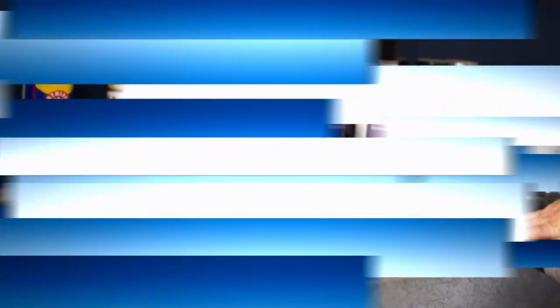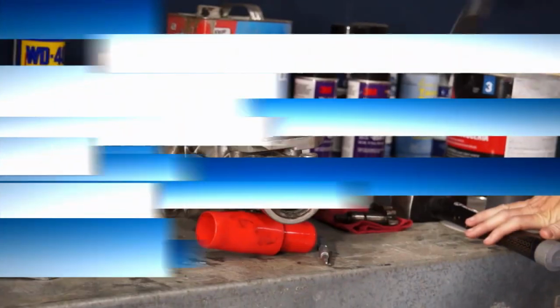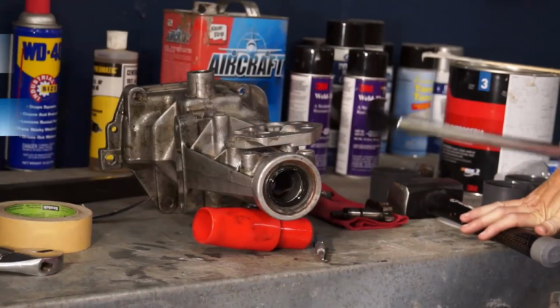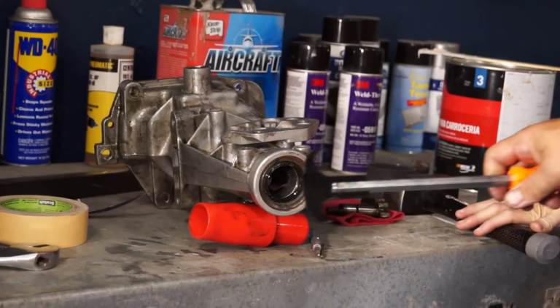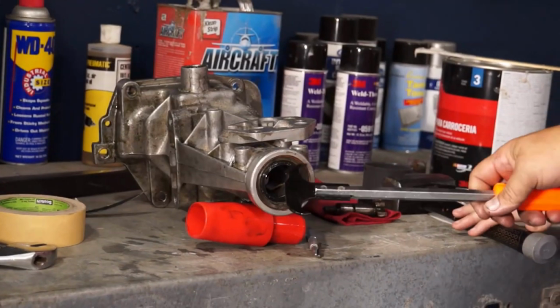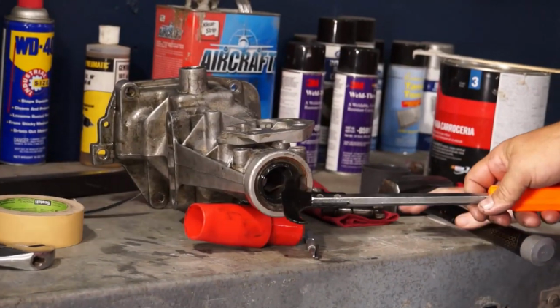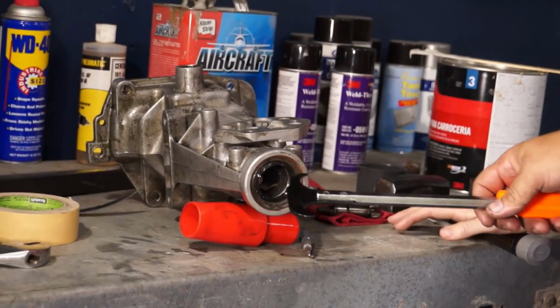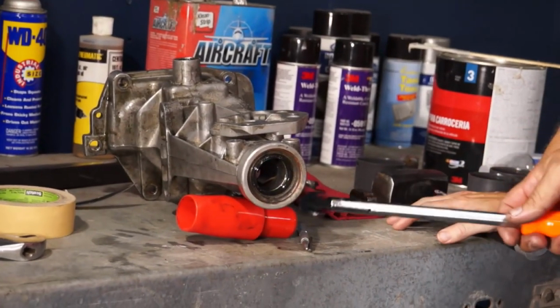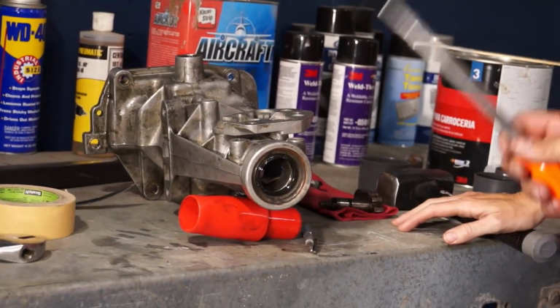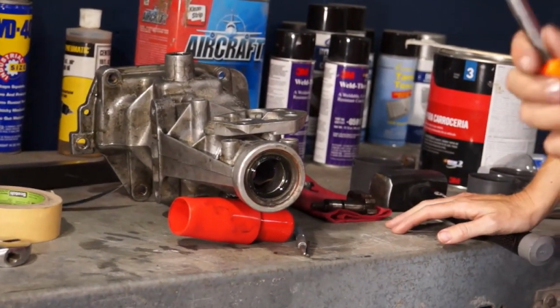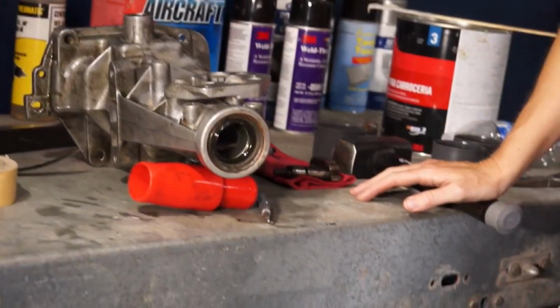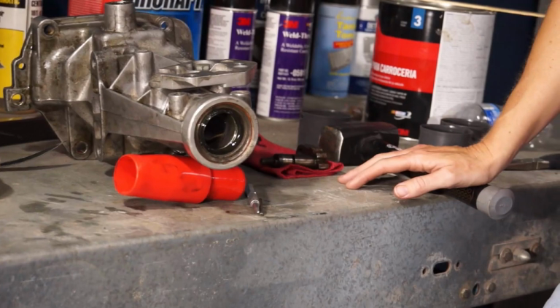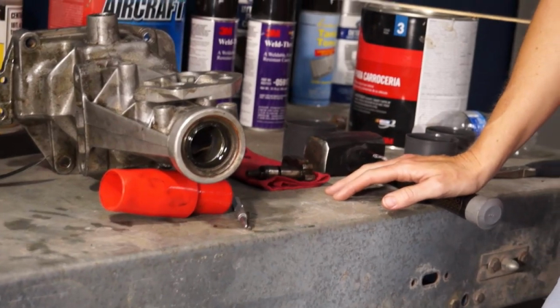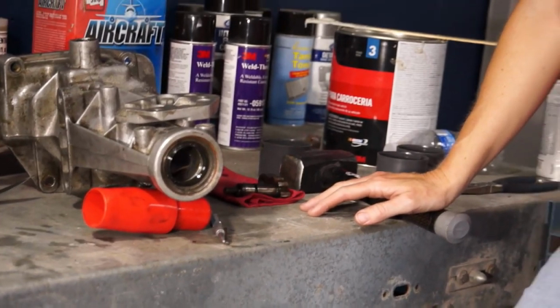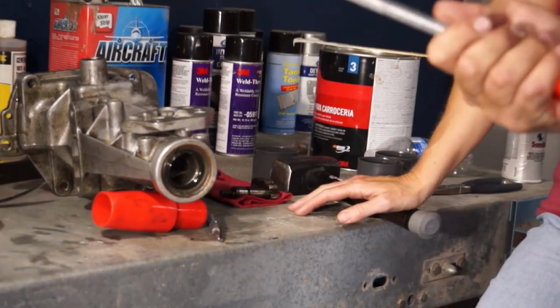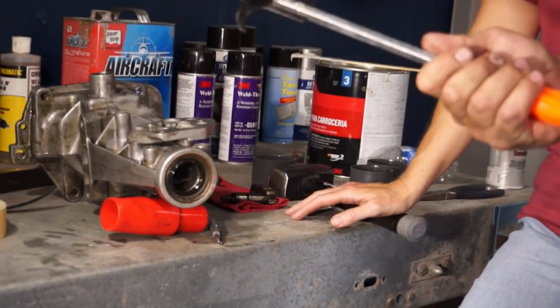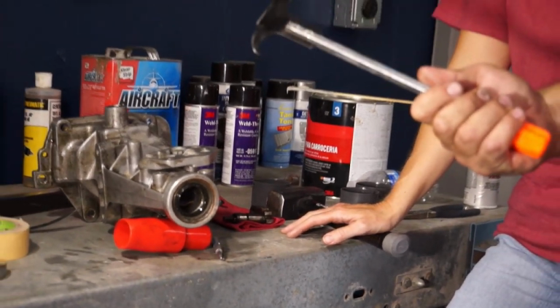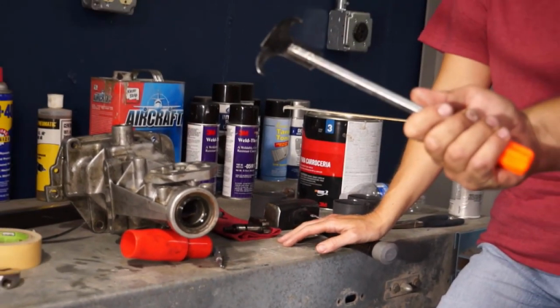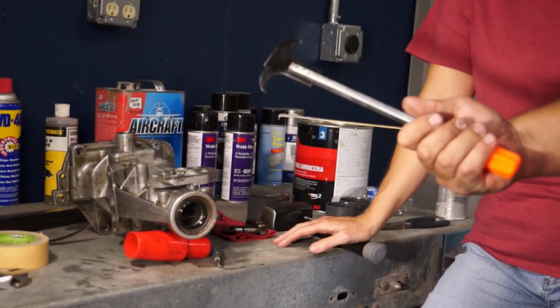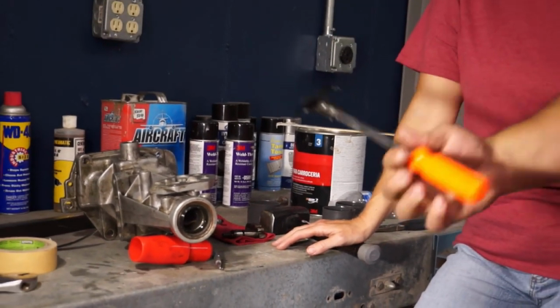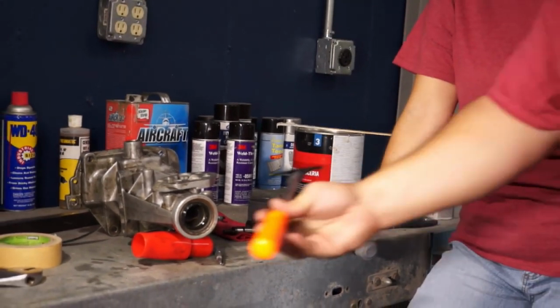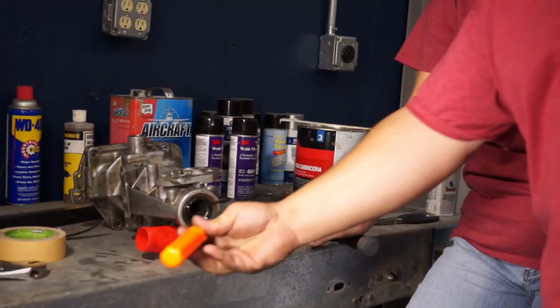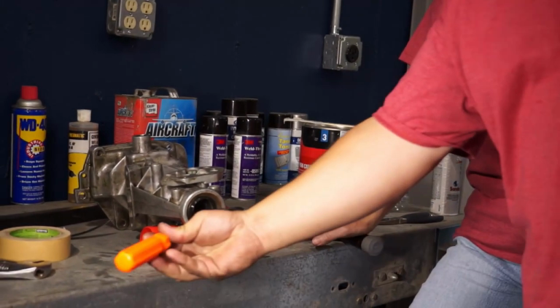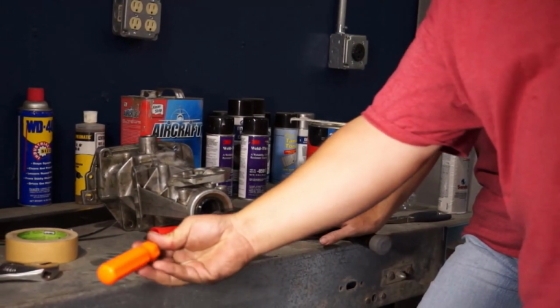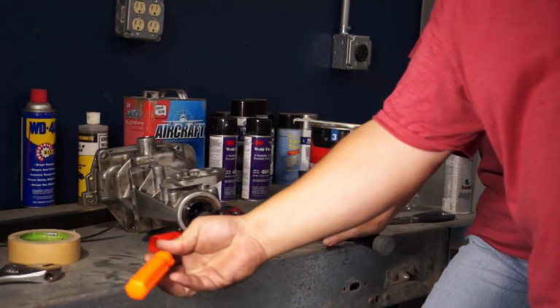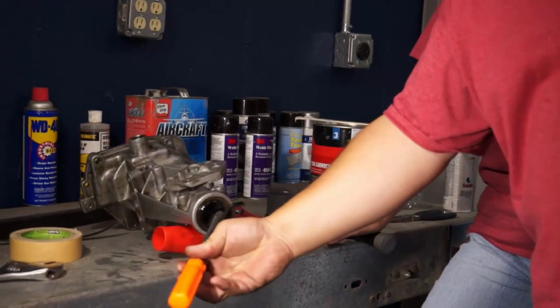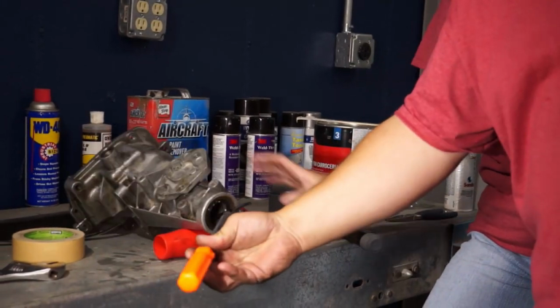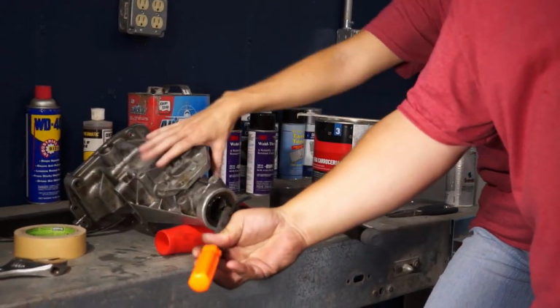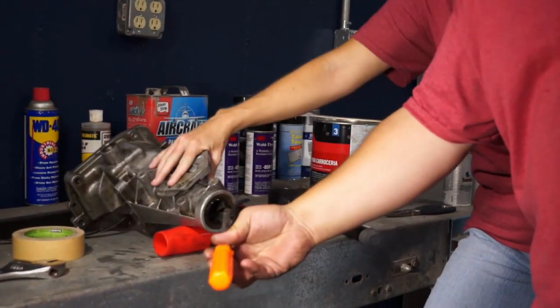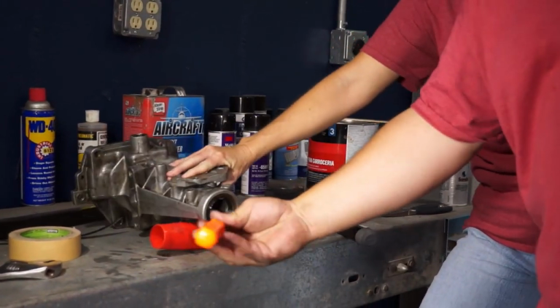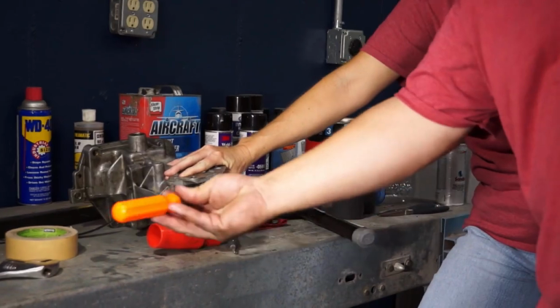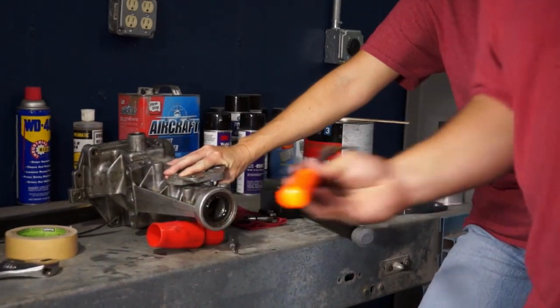The last thing is to get the seal out, and we're going to use basically a typical seal remover tool where you just get in there, you hook it, and pry it, and get it out.